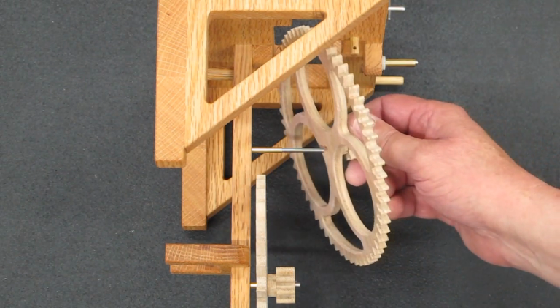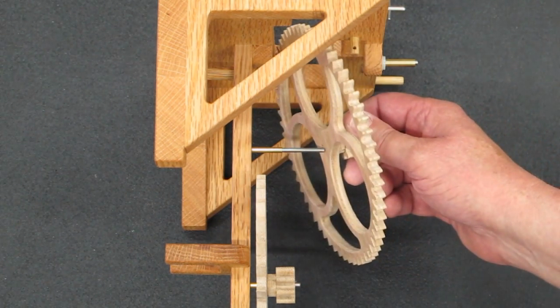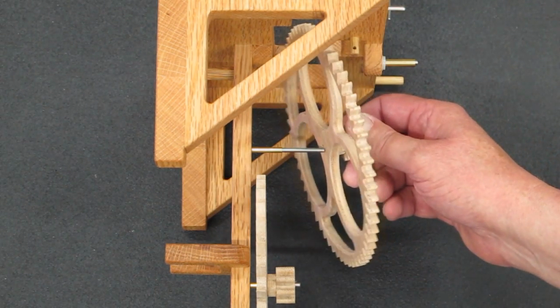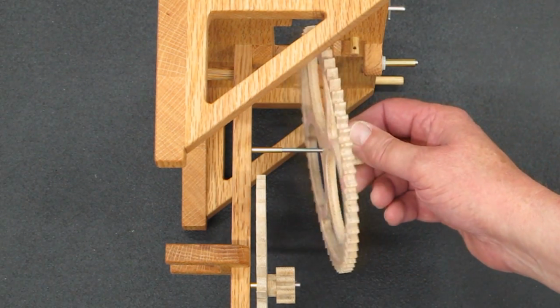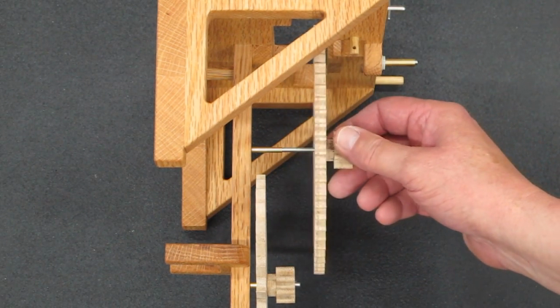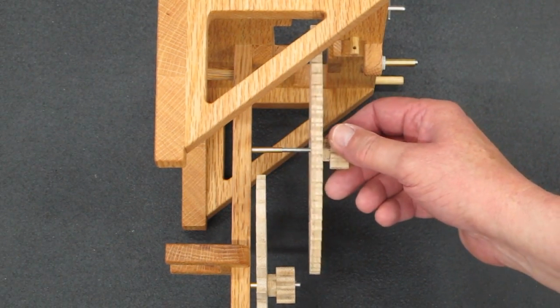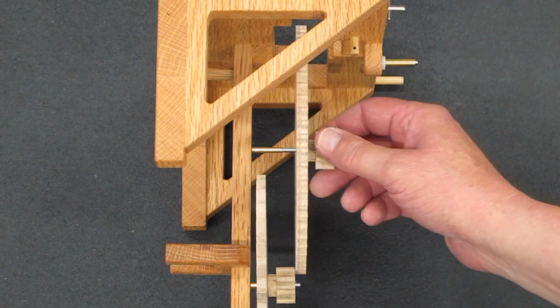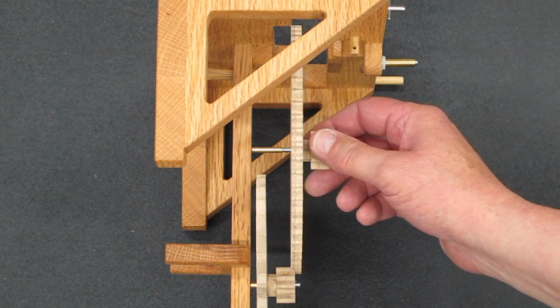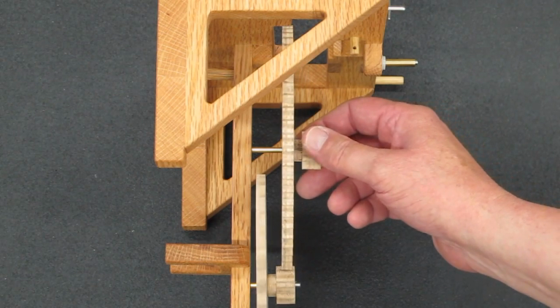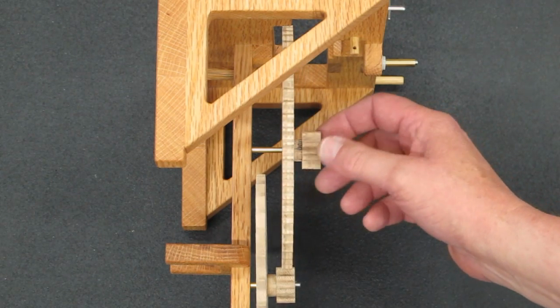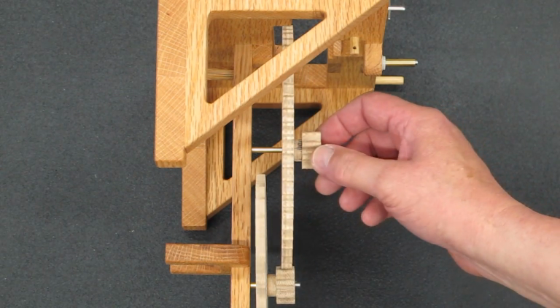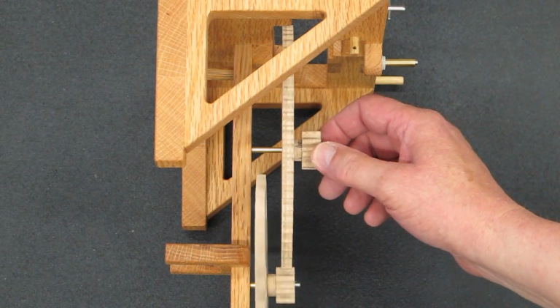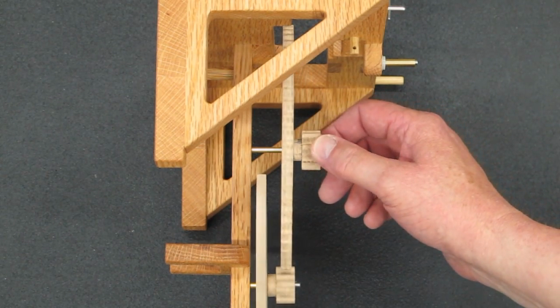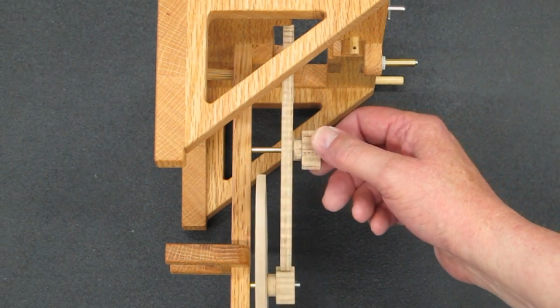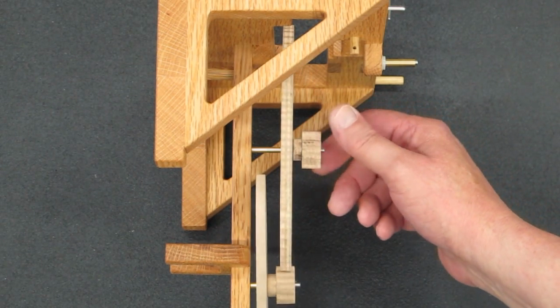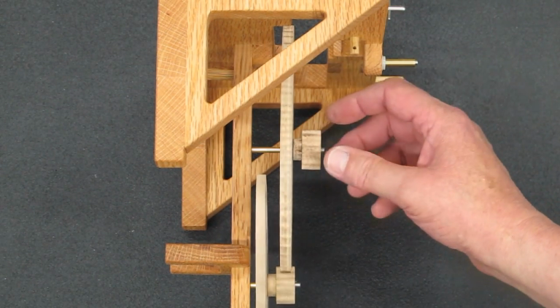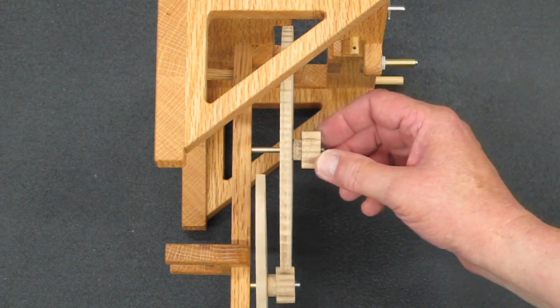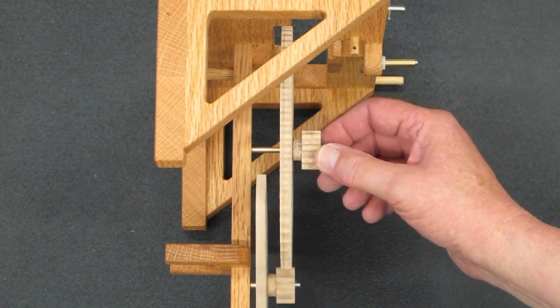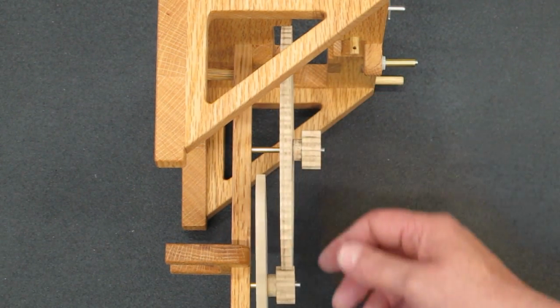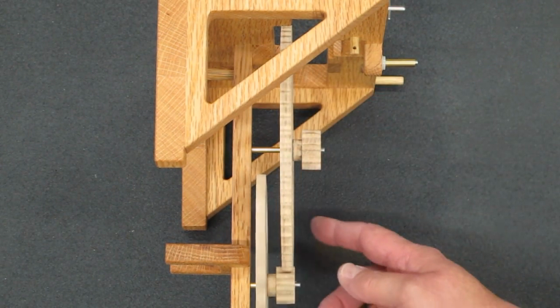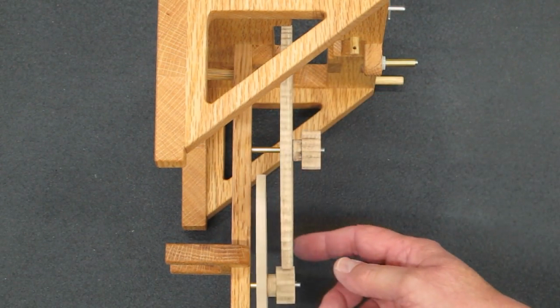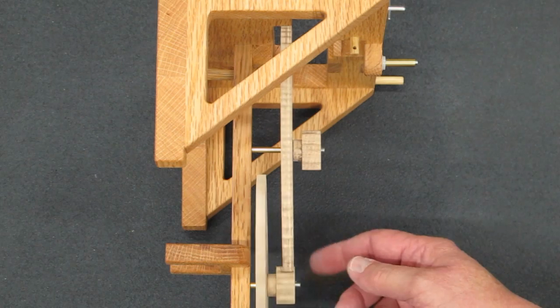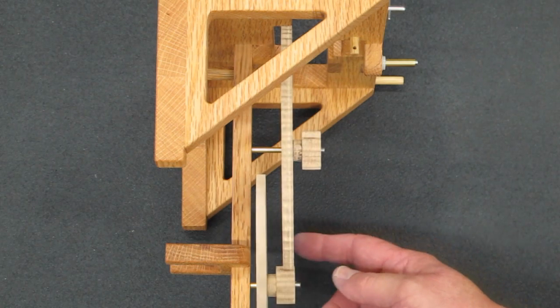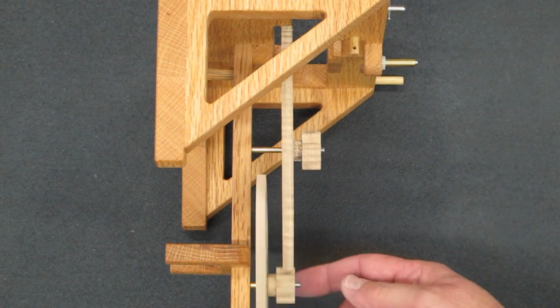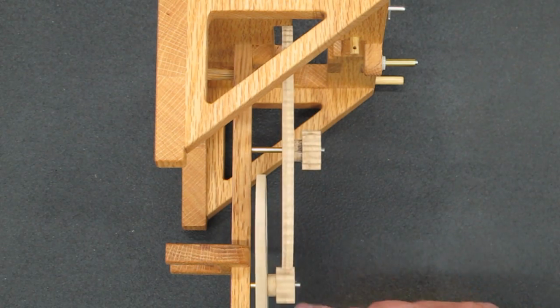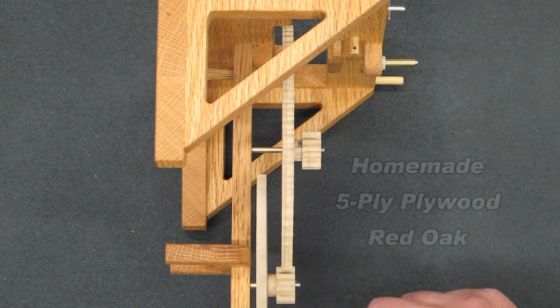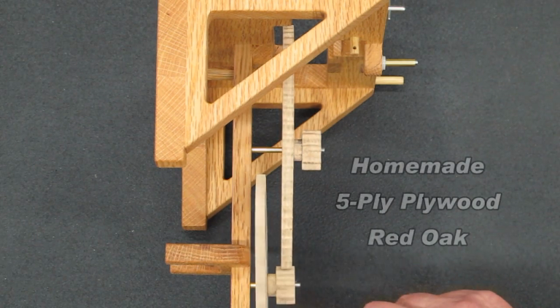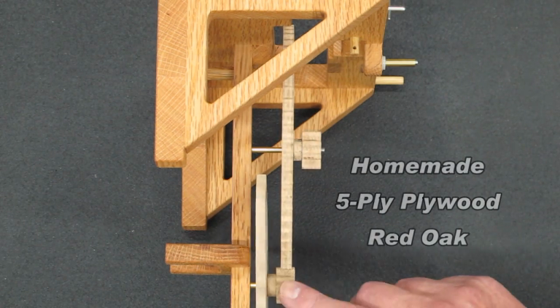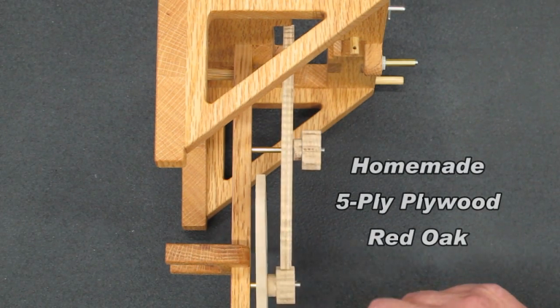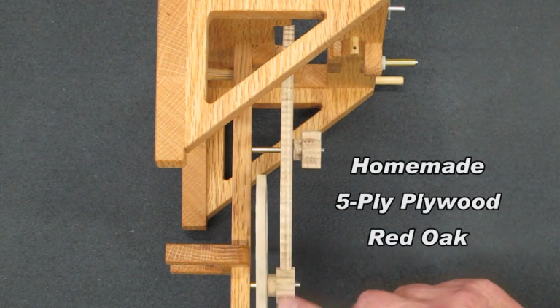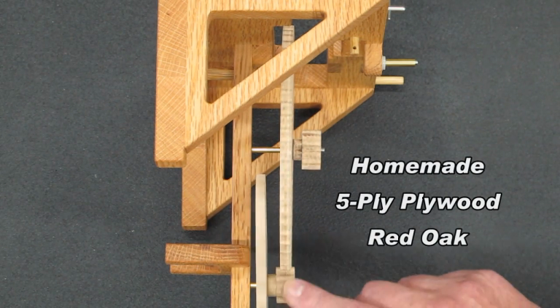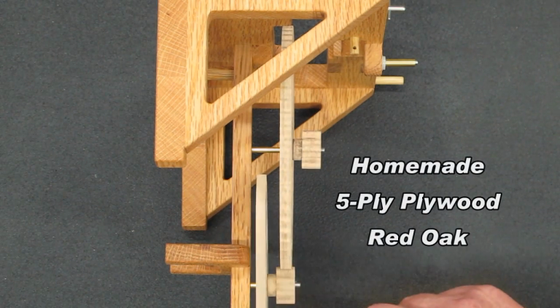Runs very true. And this is the third wheel made from my homemade five-ply plywood, and it runs quite true.